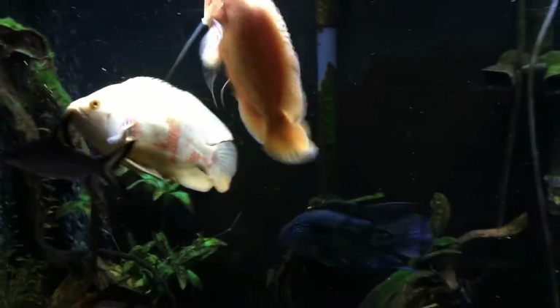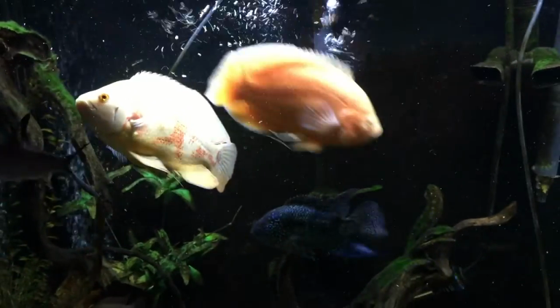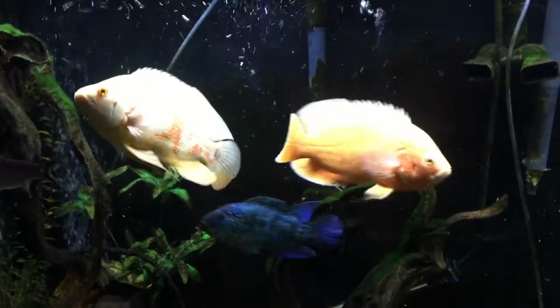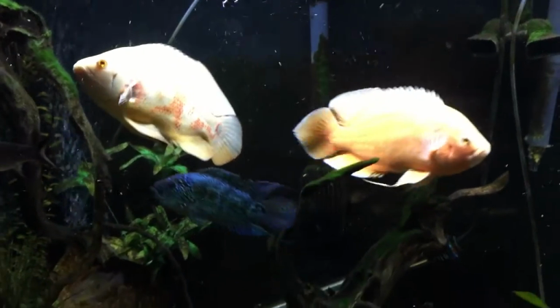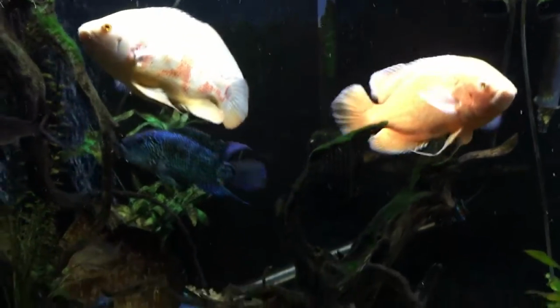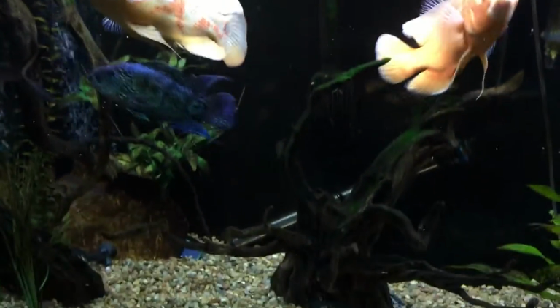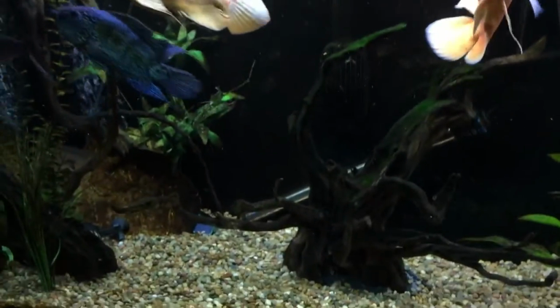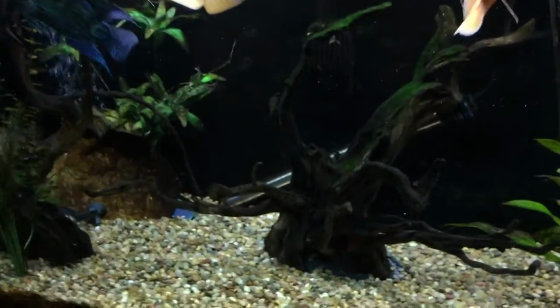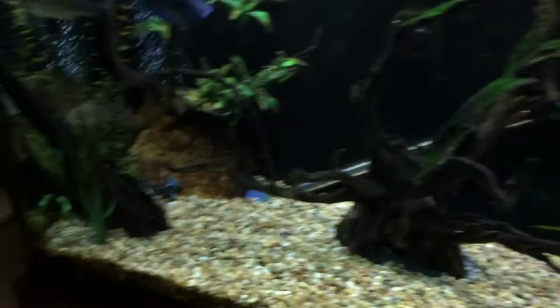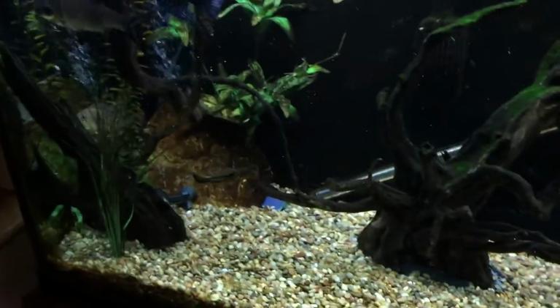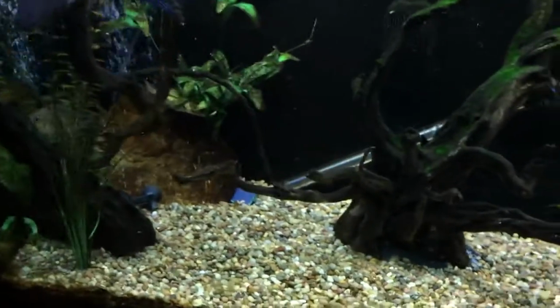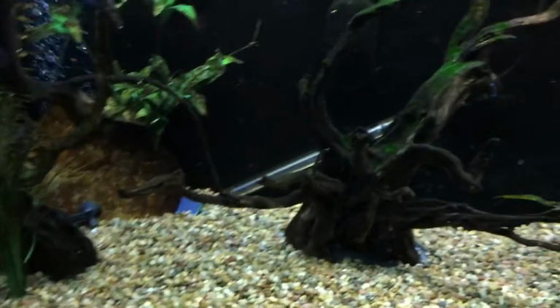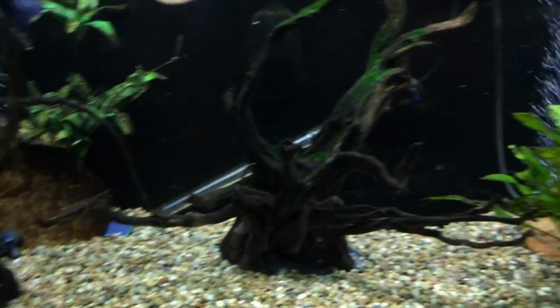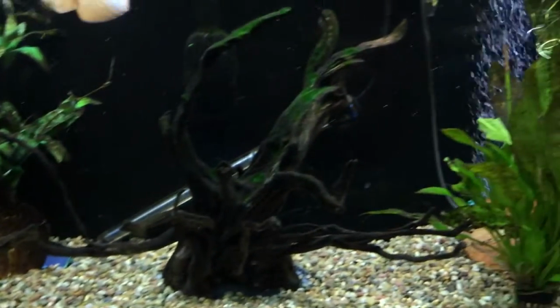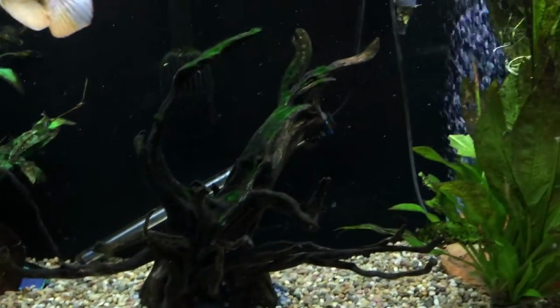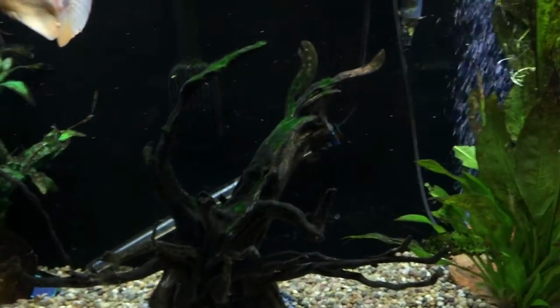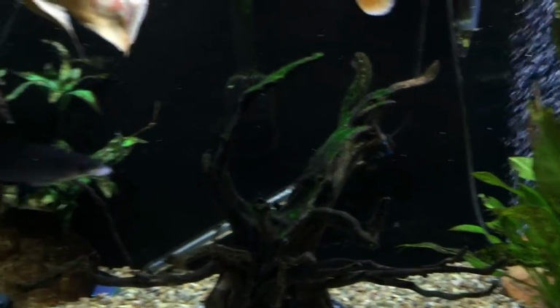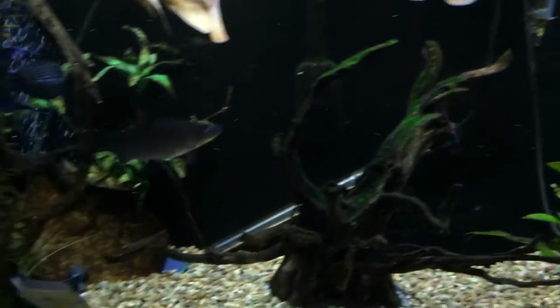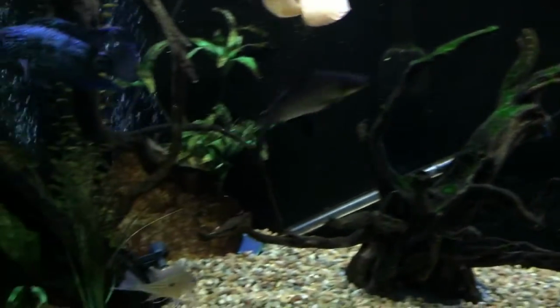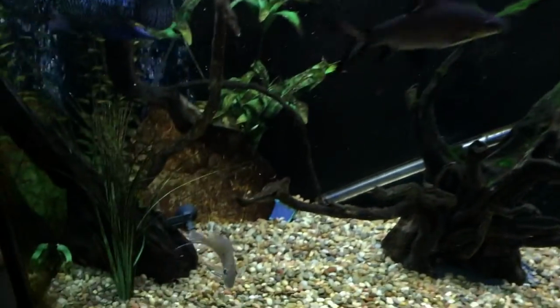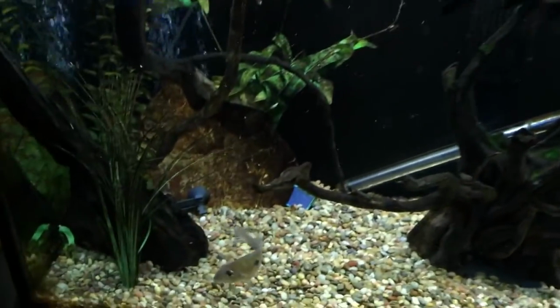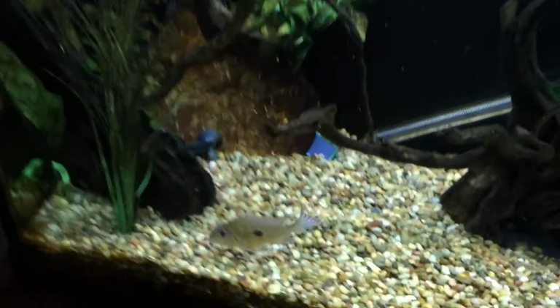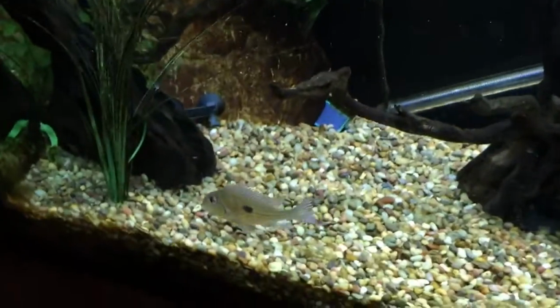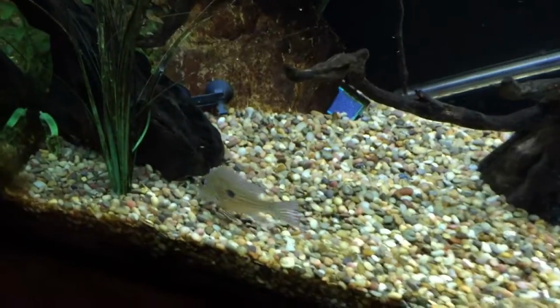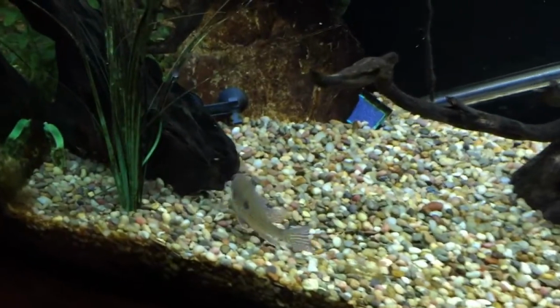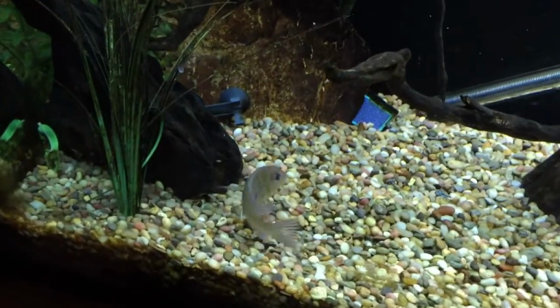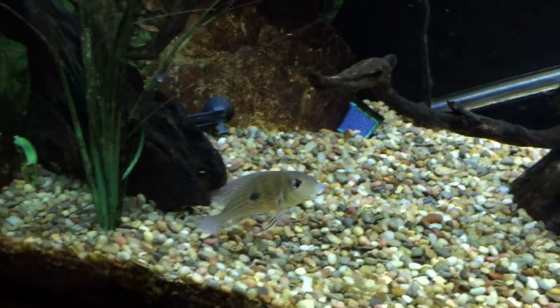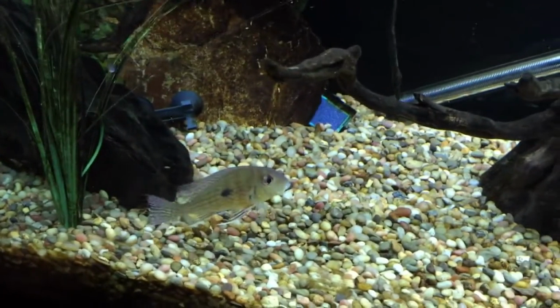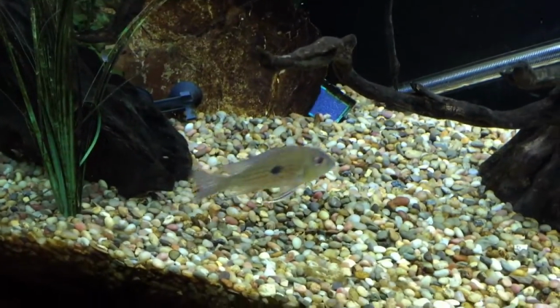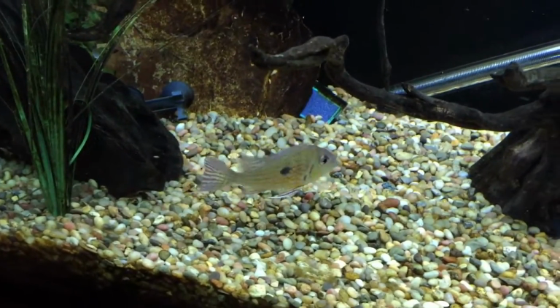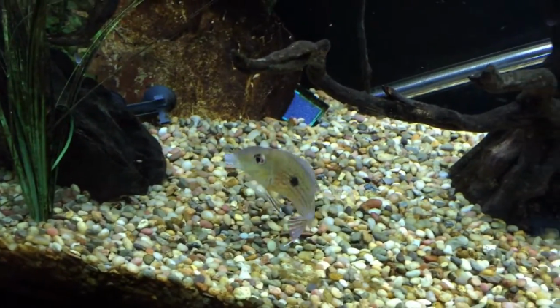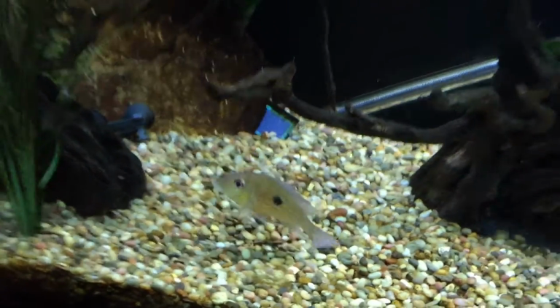These guys will get along, and there is a Geophagus somewhere down below as well, who cleans the earth — that's what they call them, earth eaters. There he is. He's been coloring up a little bit too.